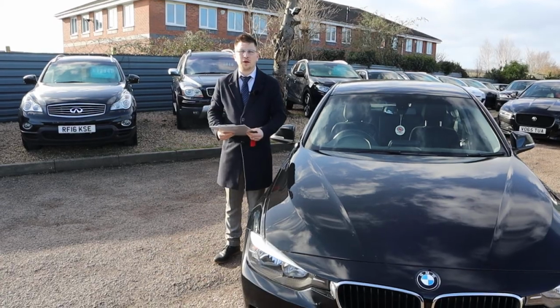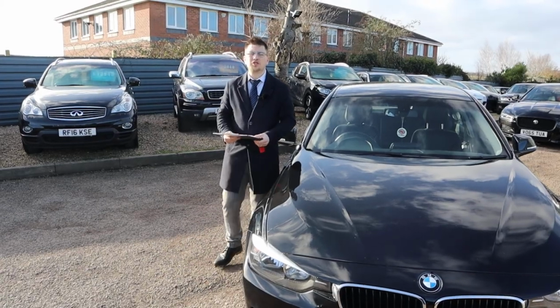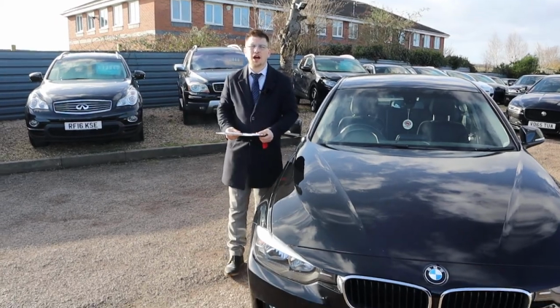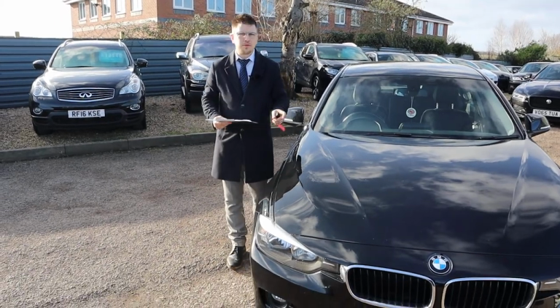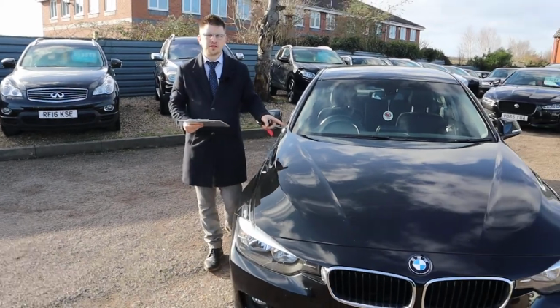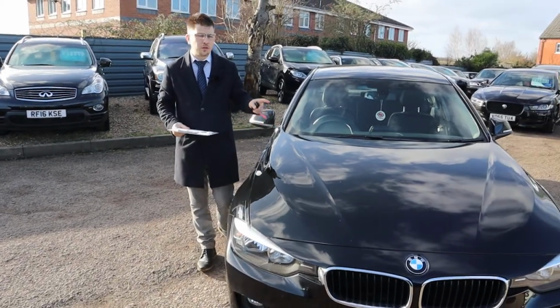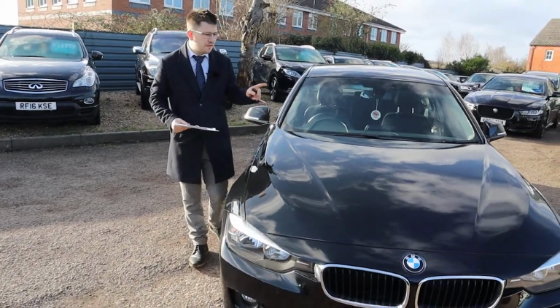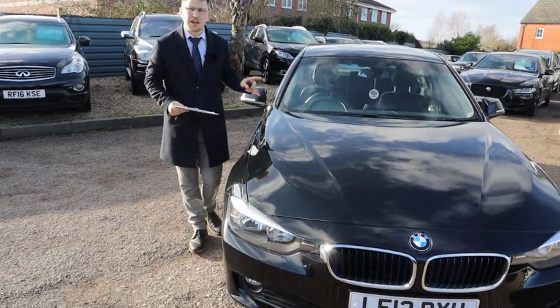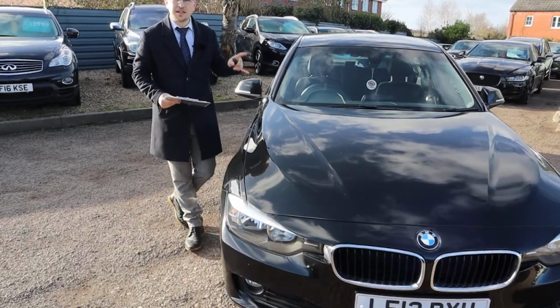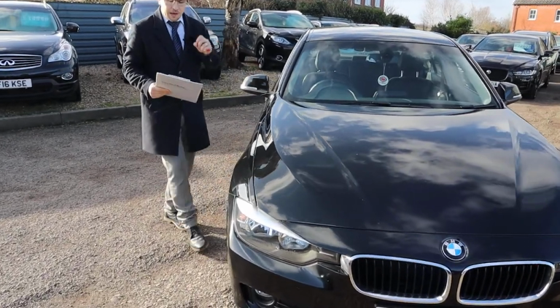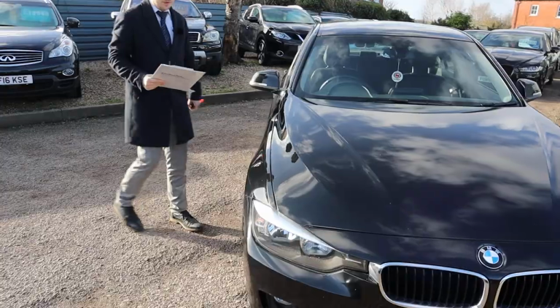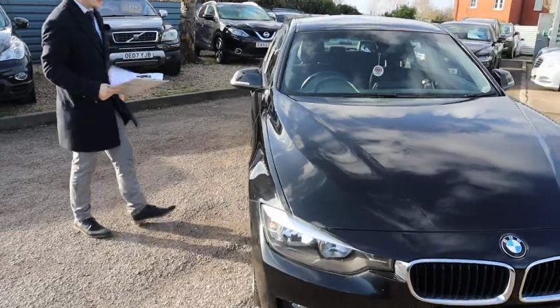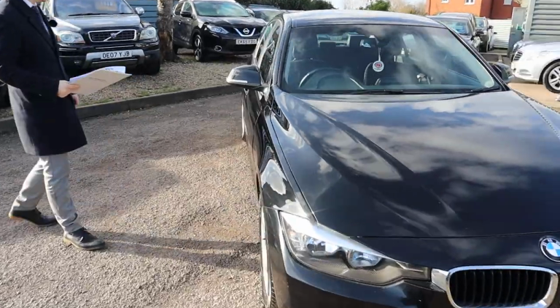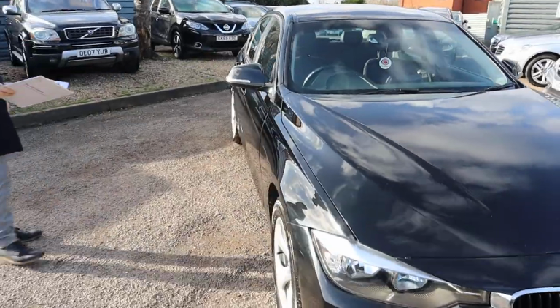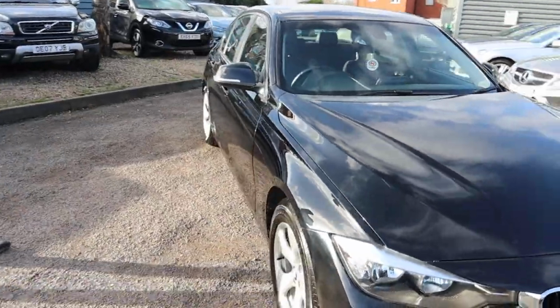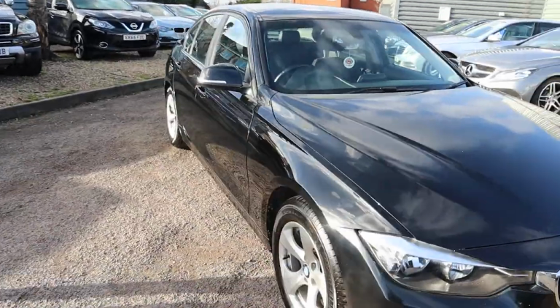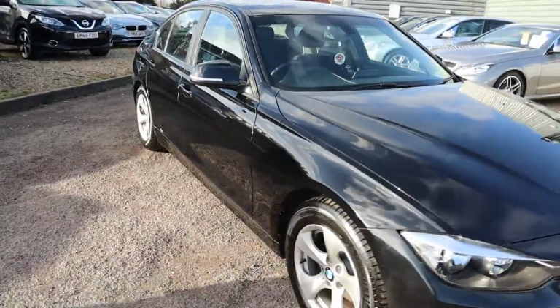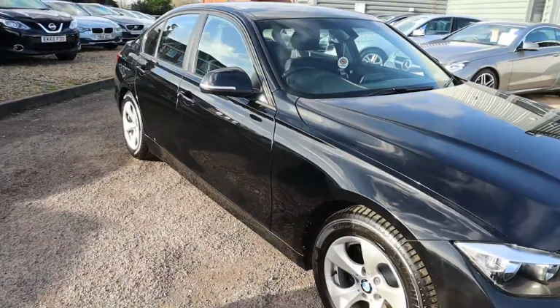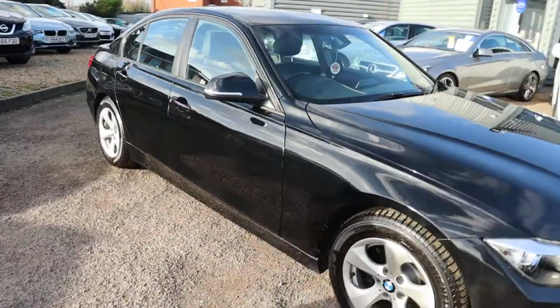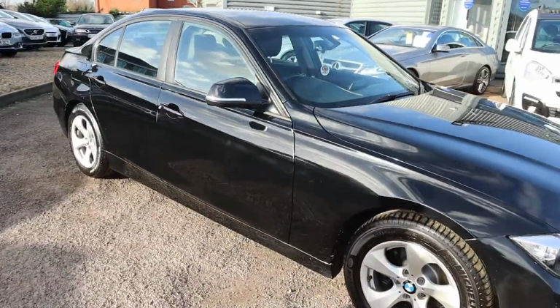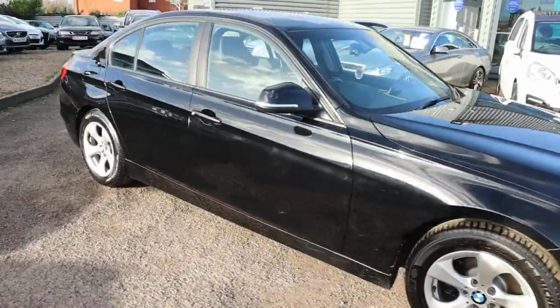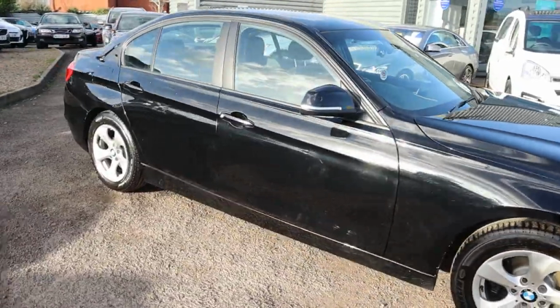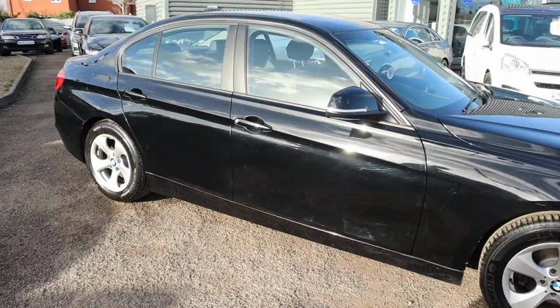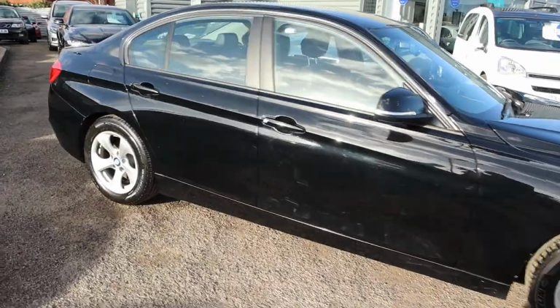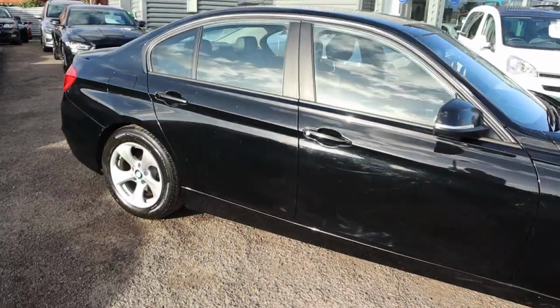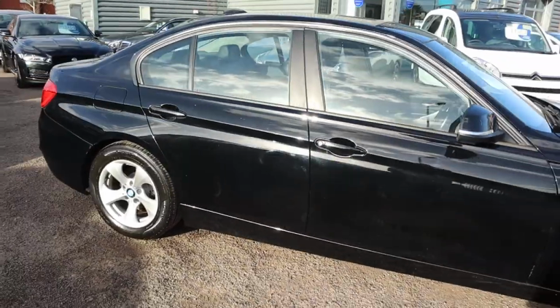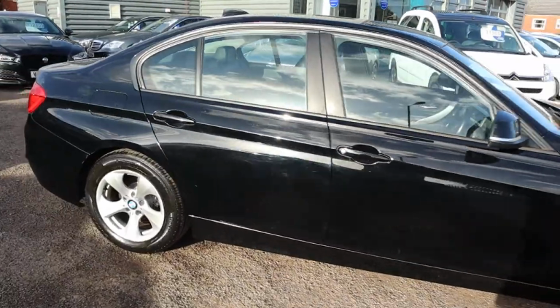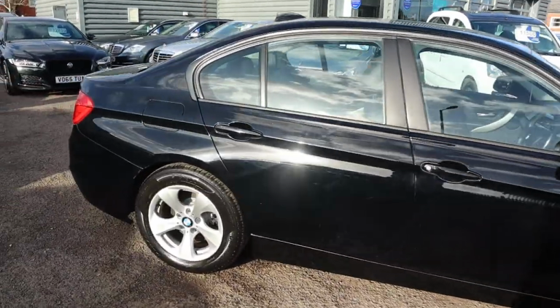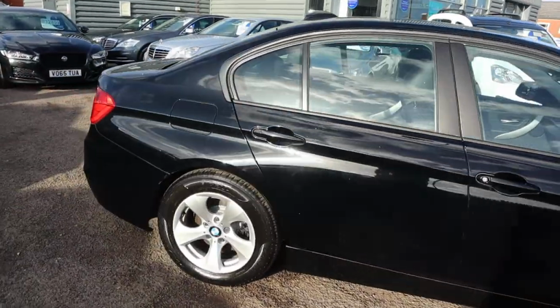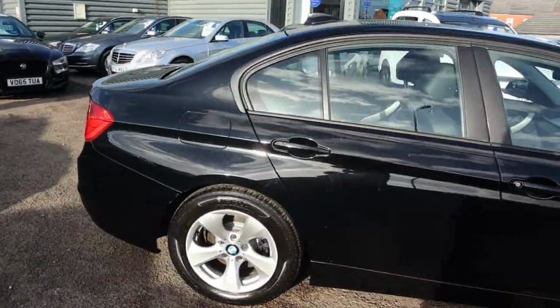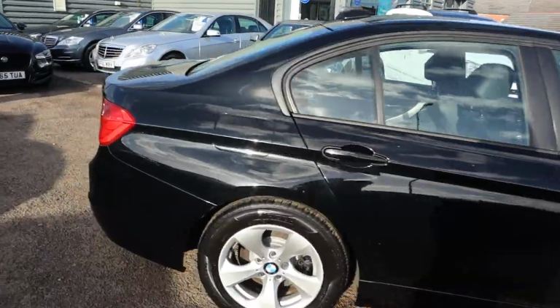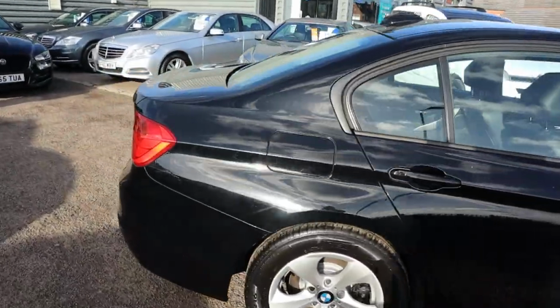Welcome to Country Car. Brand new to stock, one of my favourite cars is the BMW 320. I'm going to give you a walk around the car, show you a few of the features and the general condition, and tell you why this car is particularly special.